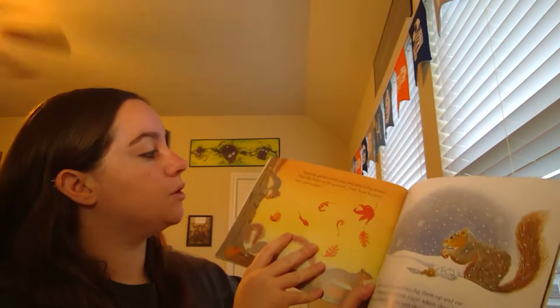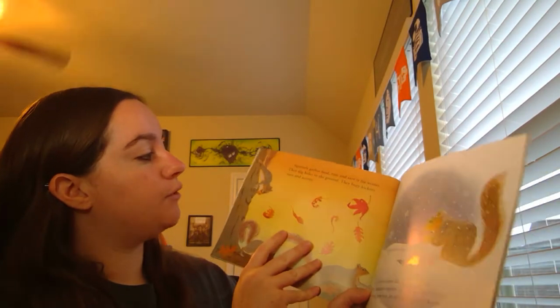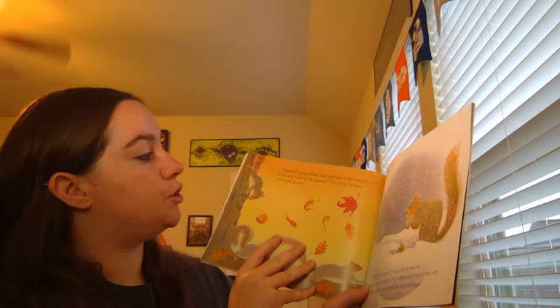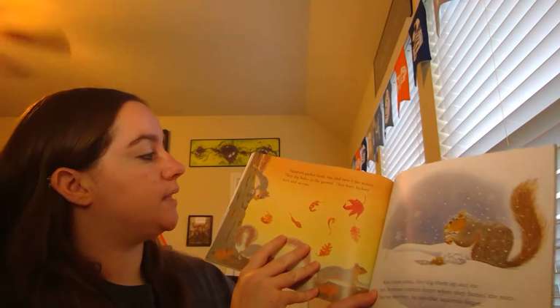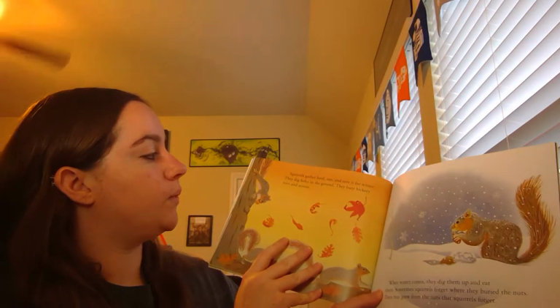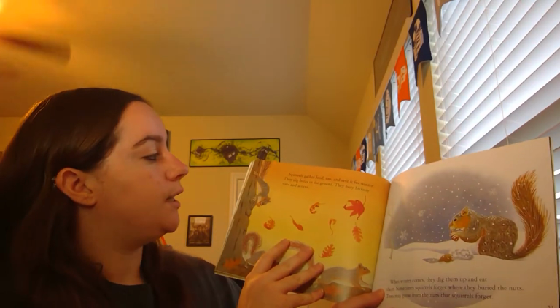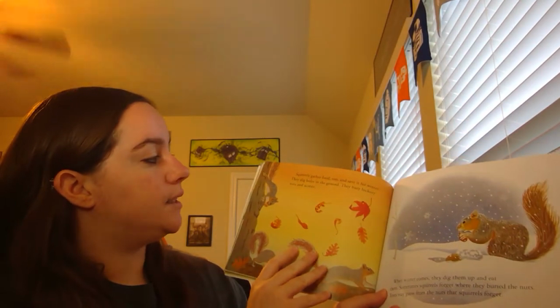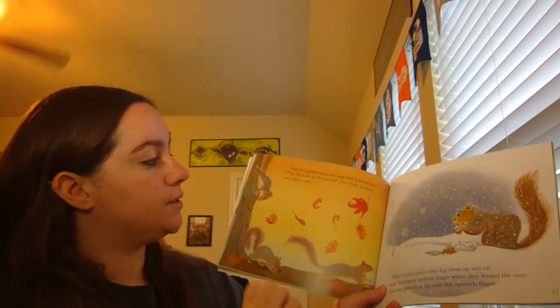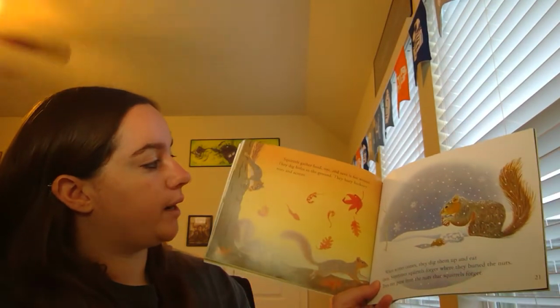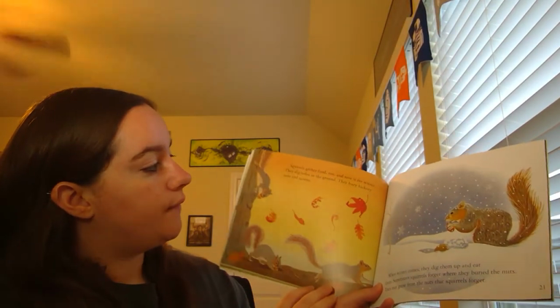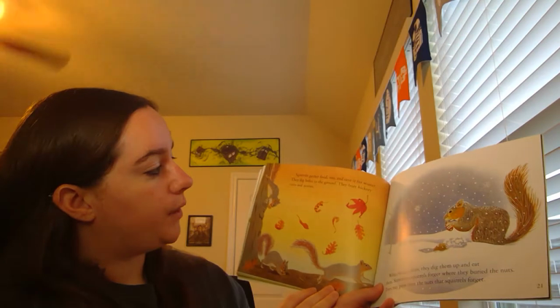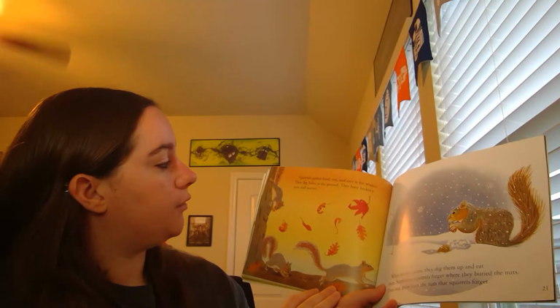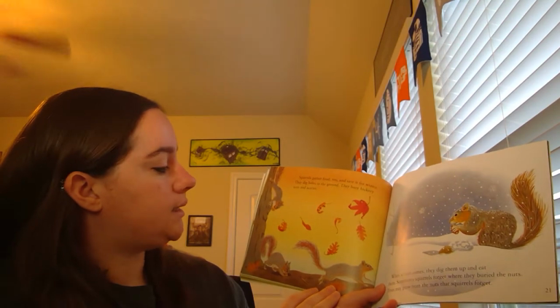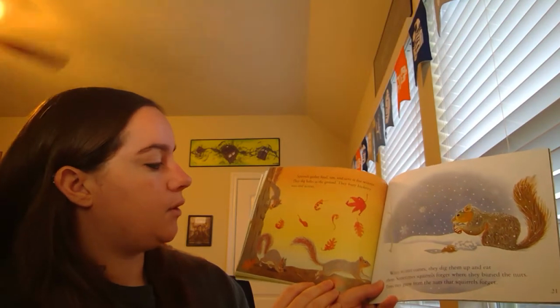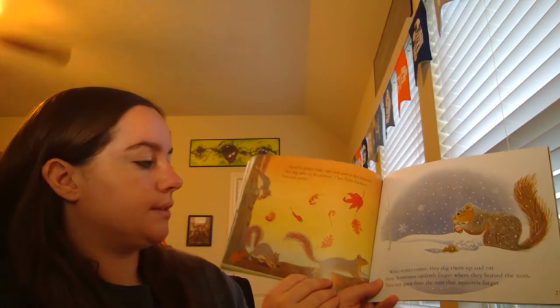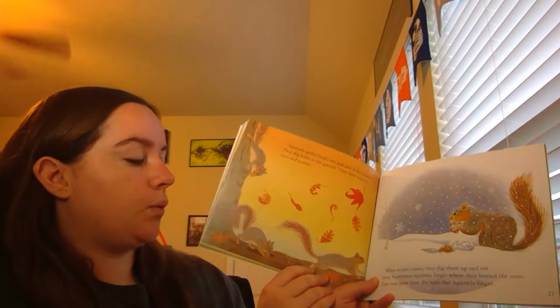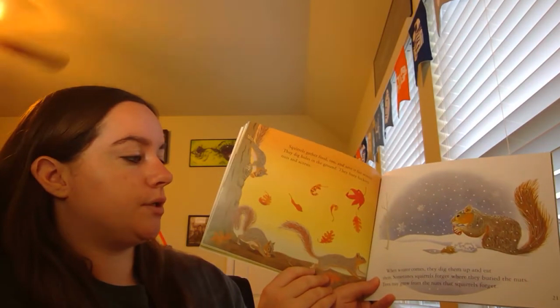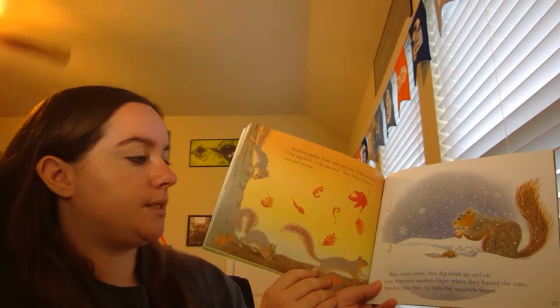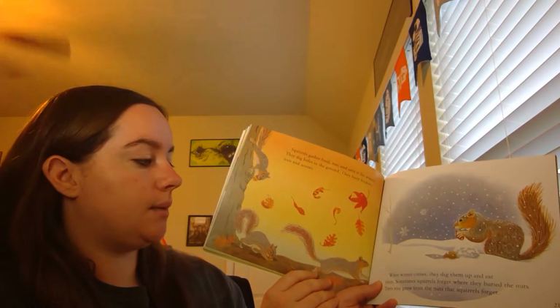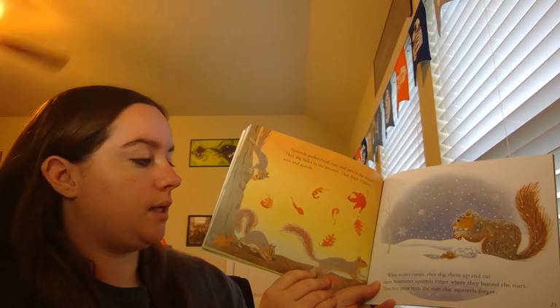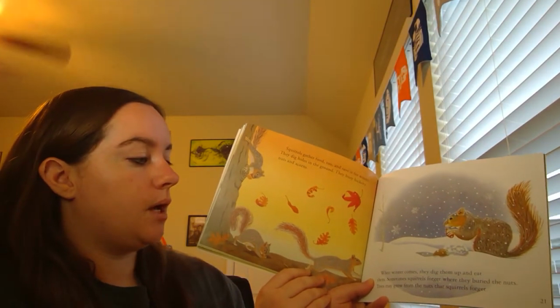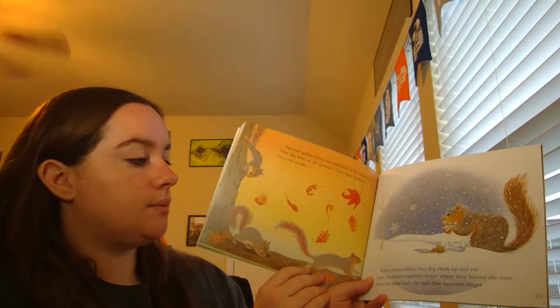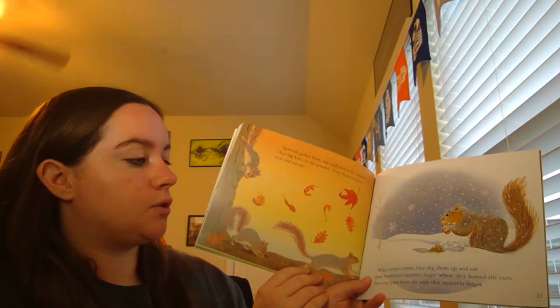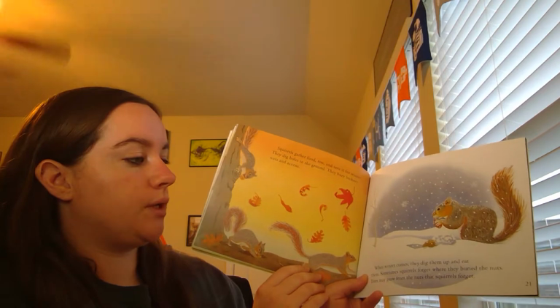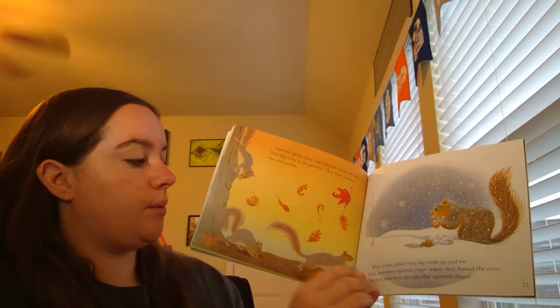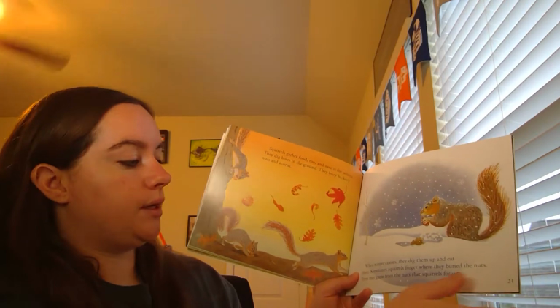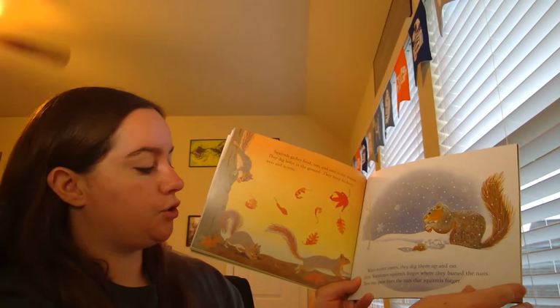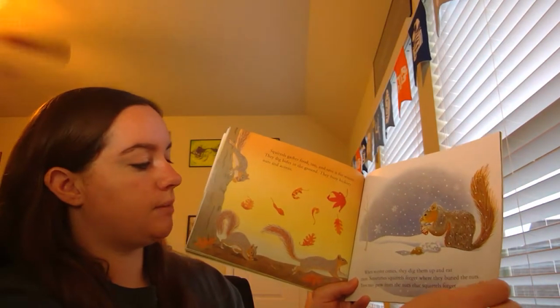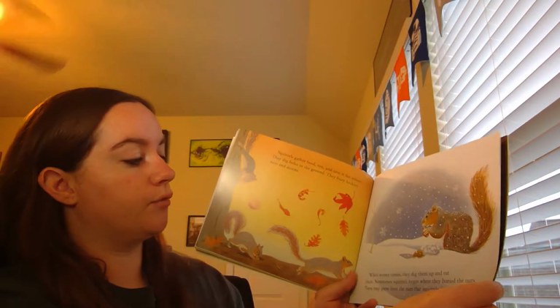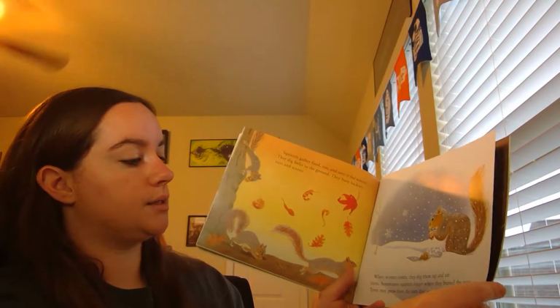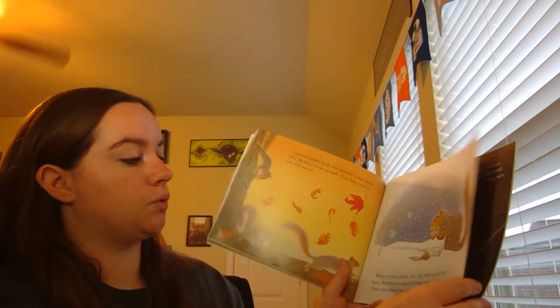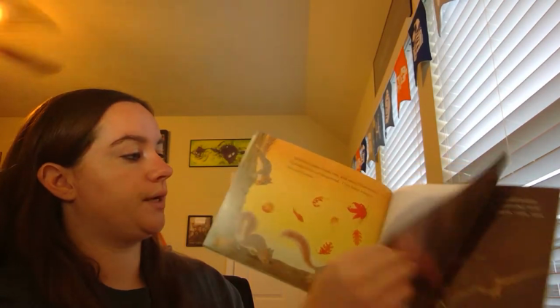Squirrels gather food too, and save it for winter. They dig holes in the ground. They bury hickory nuts and acorns. When winter comes, they dig them up and eat them. Sometimes squirrels forget where they bury the nuts. Trees may grow from the nuts that squirrels forget.